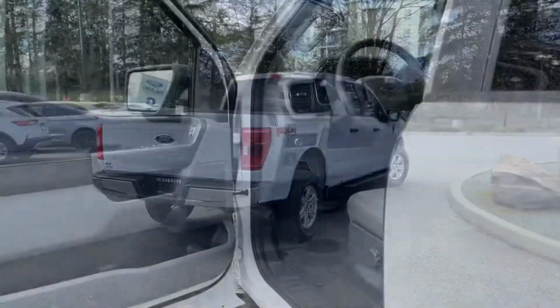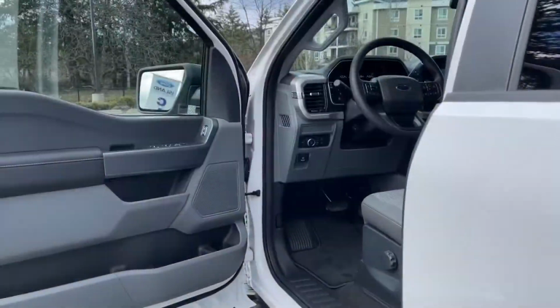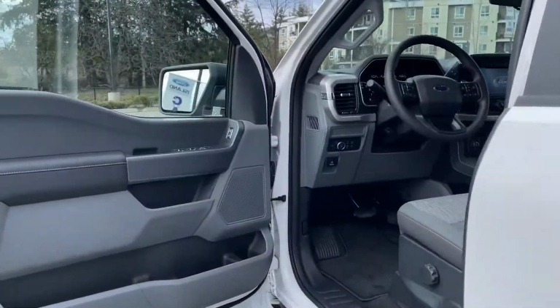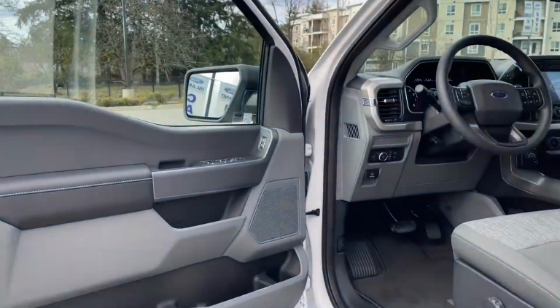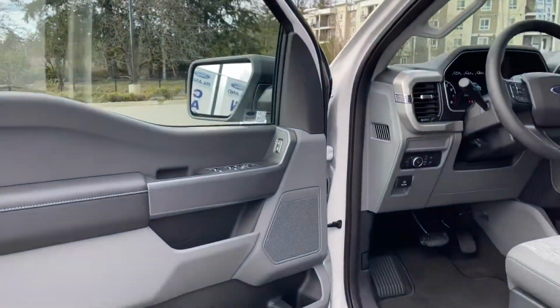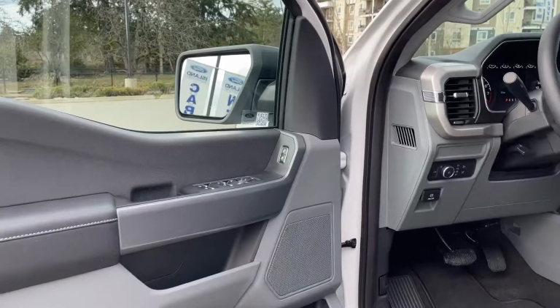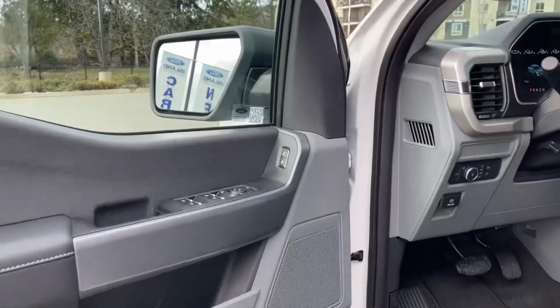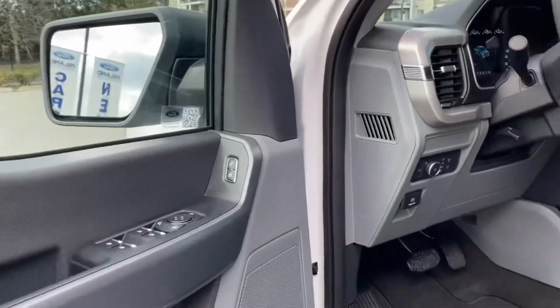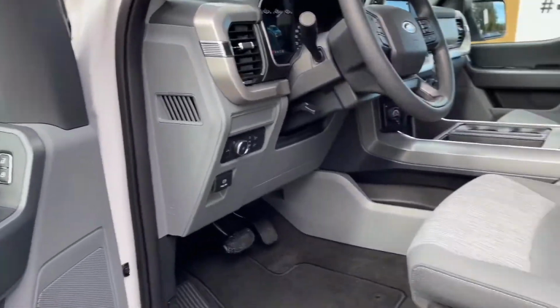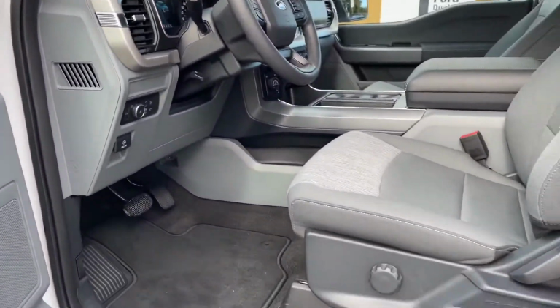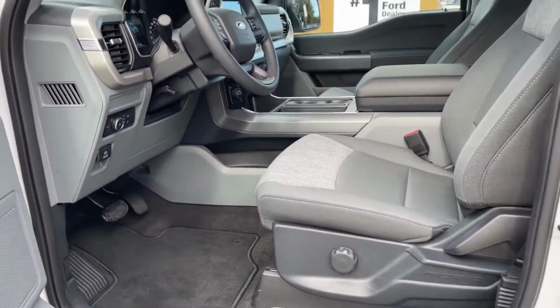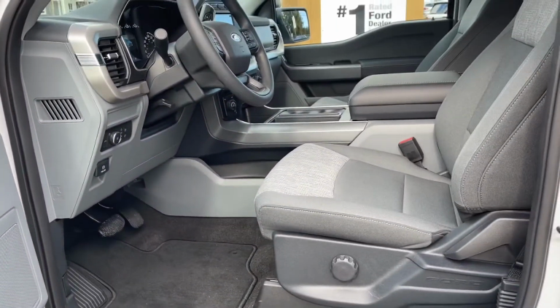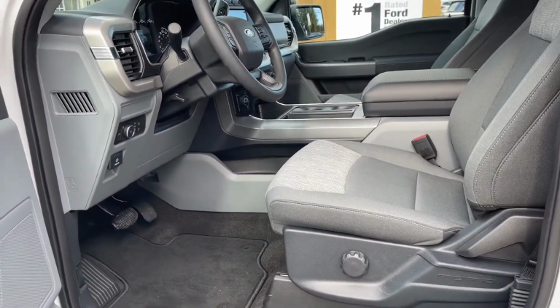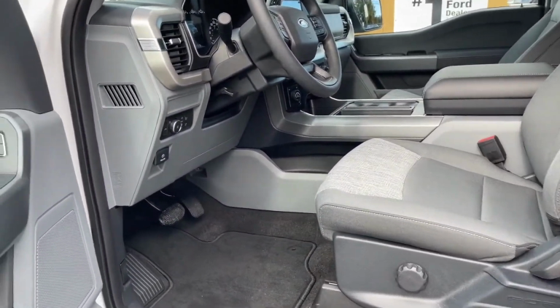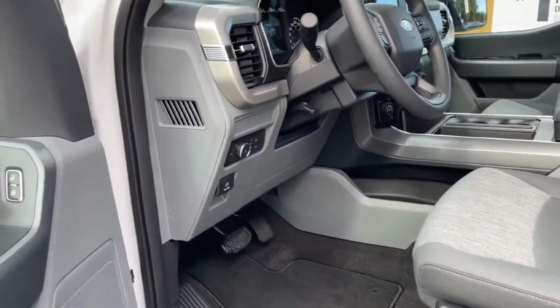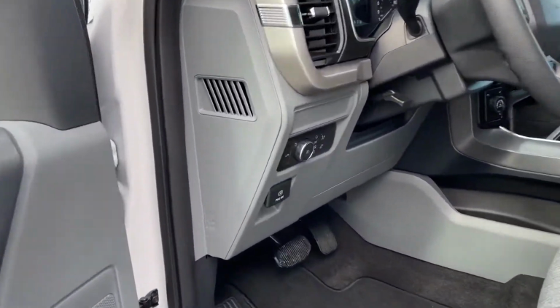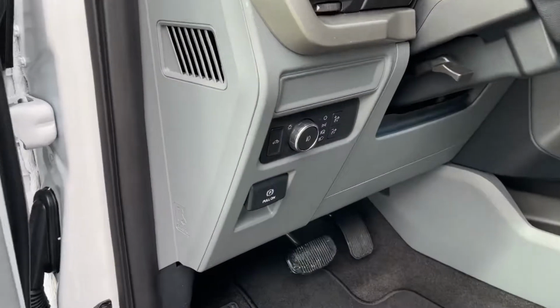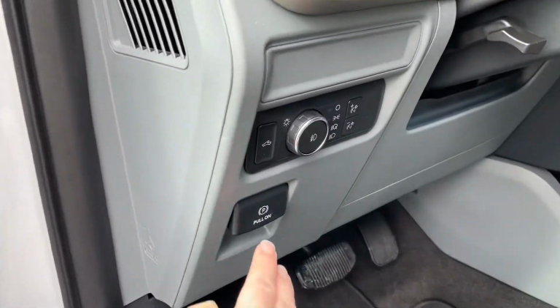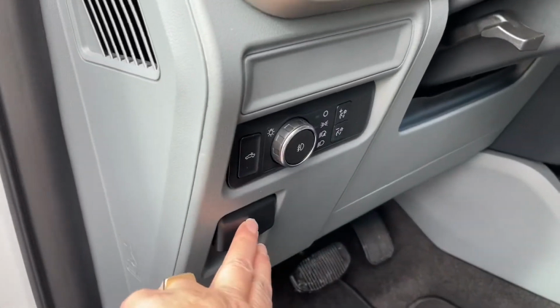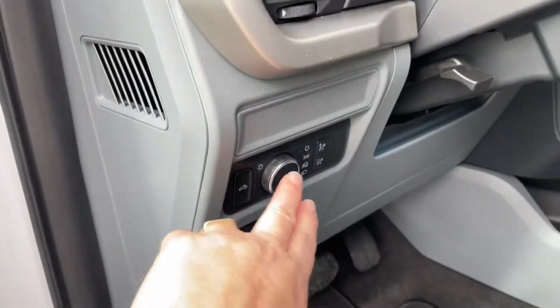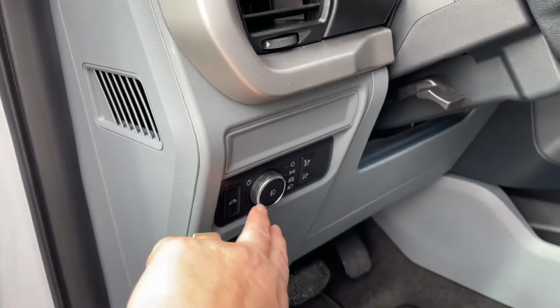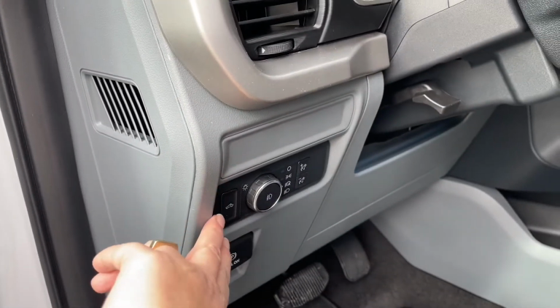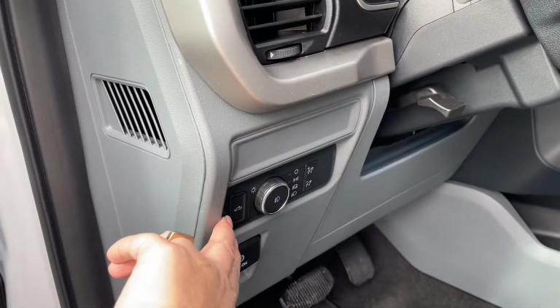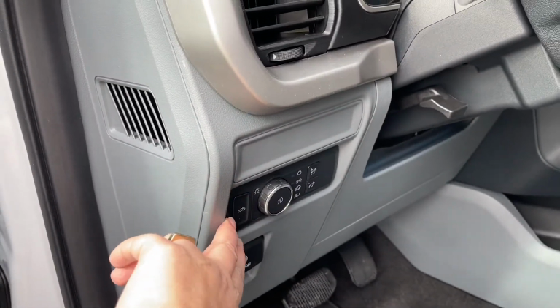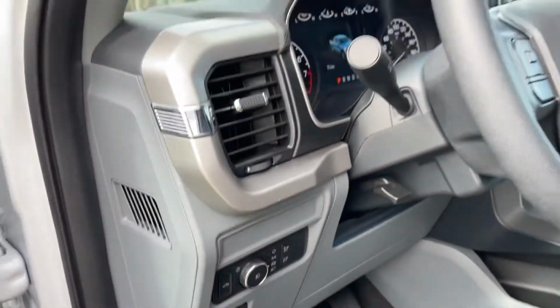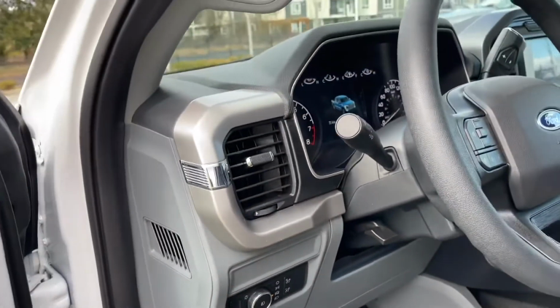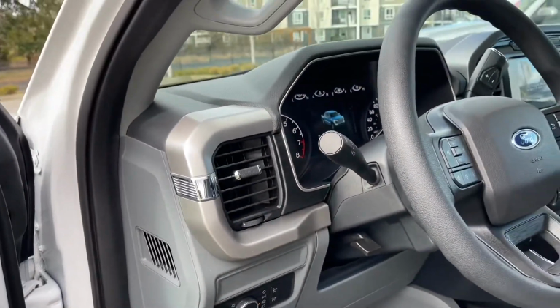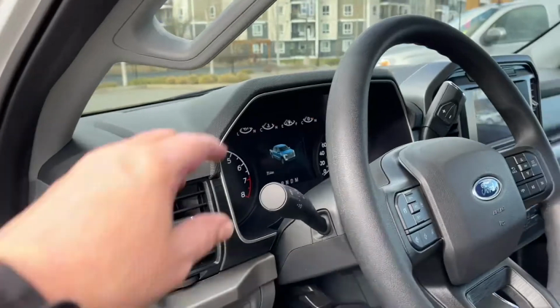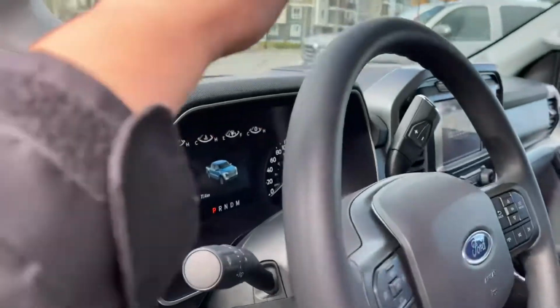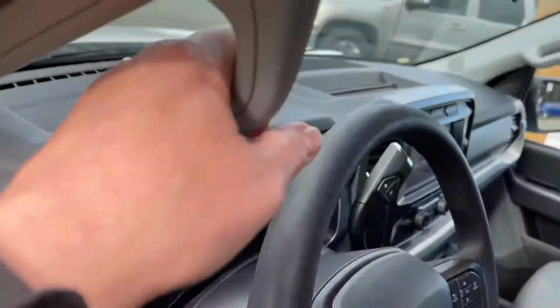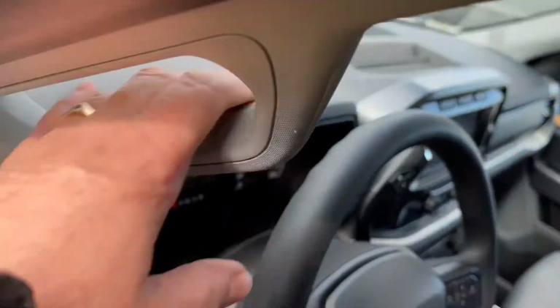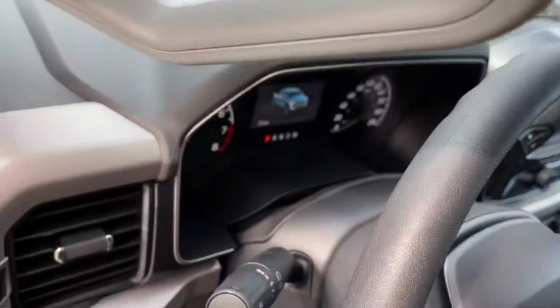Storage and speaker in the door as well as power locks, windows and mirrors. The driver's seat is manually adjusted with a manual lumbar. Your electronic parking brake is located here, lighting controls, LED high mount light, and there's a grab handle in the body as well as your running board making it easy to get in.